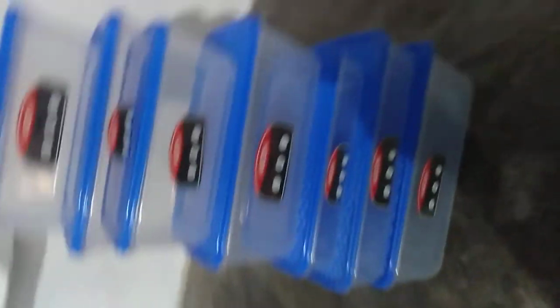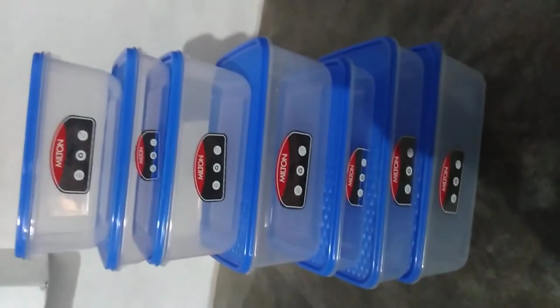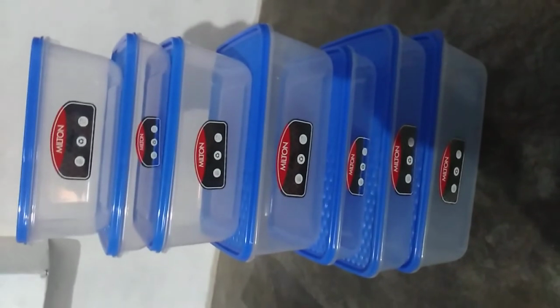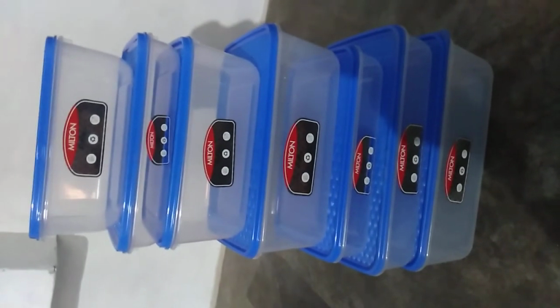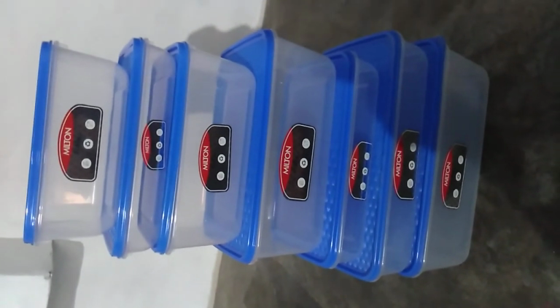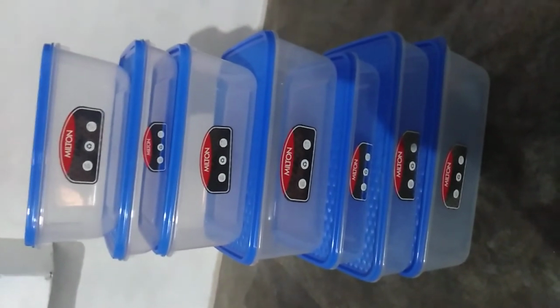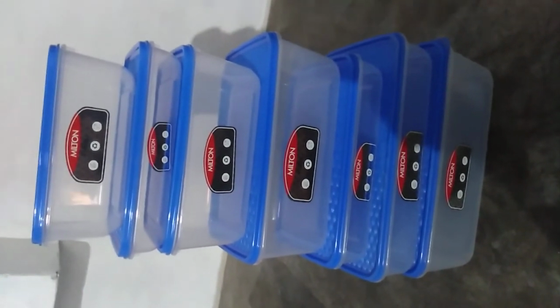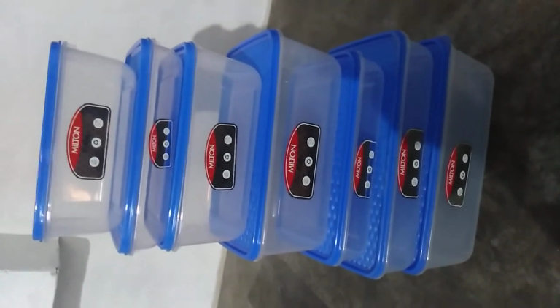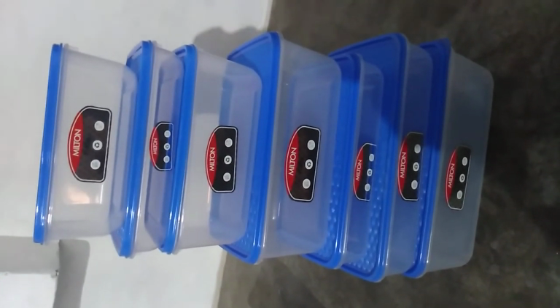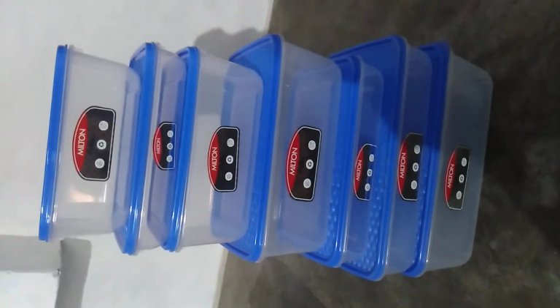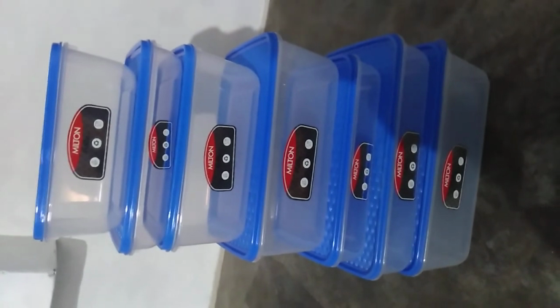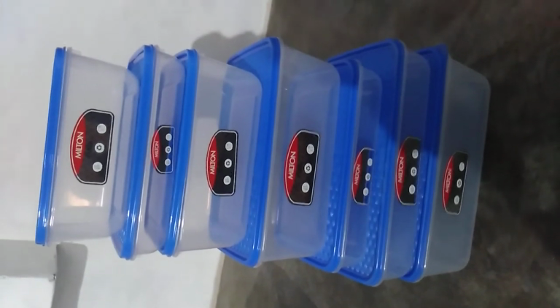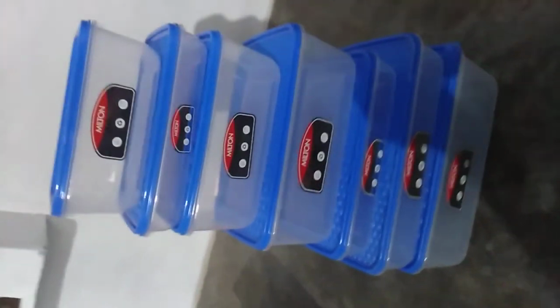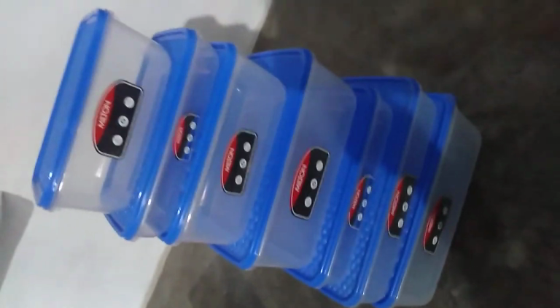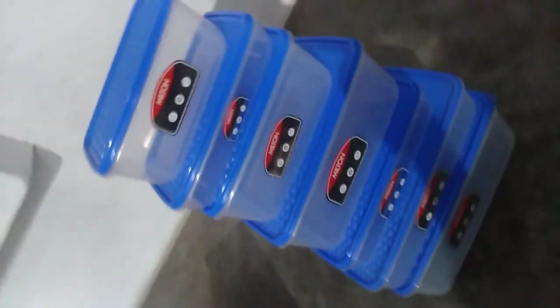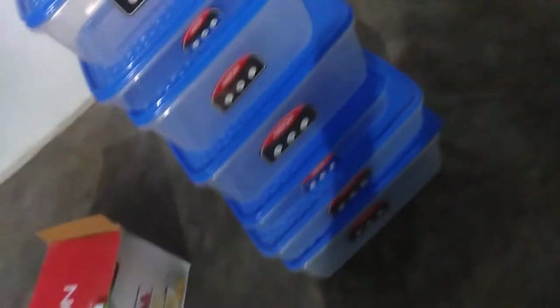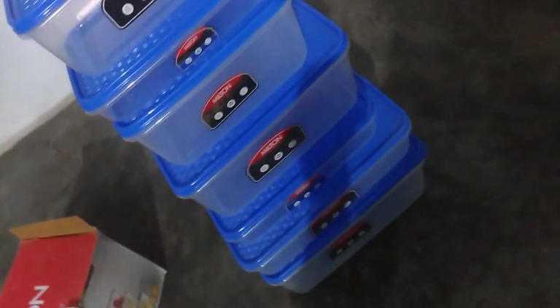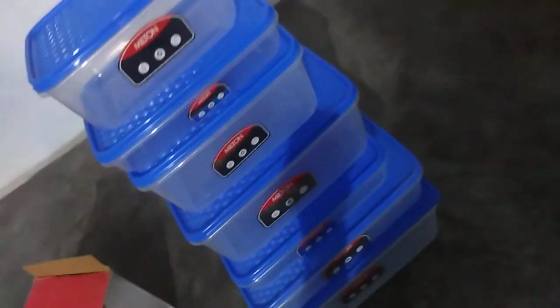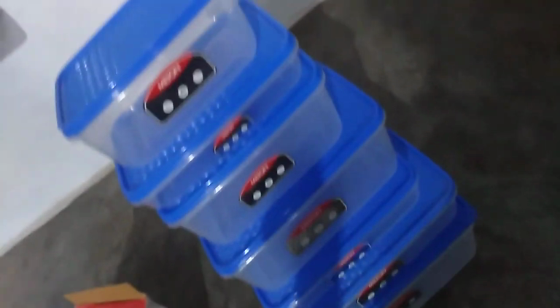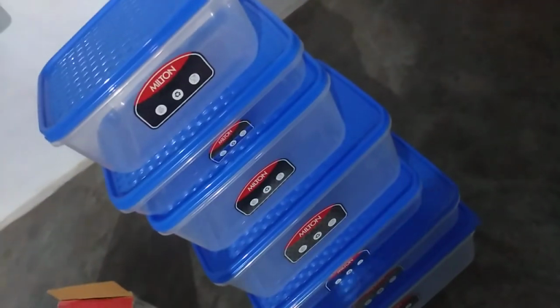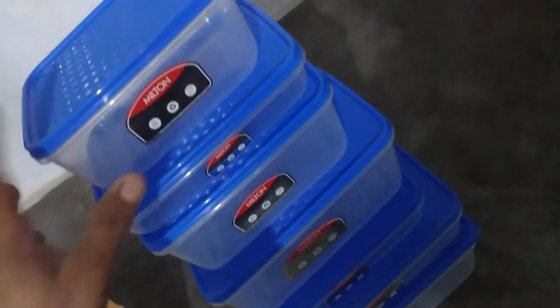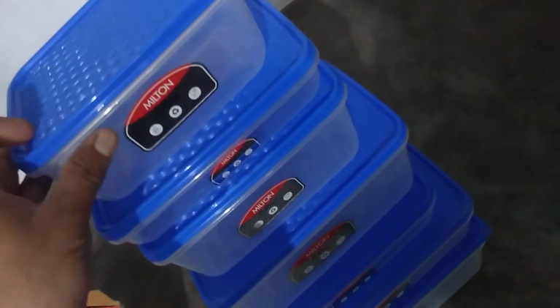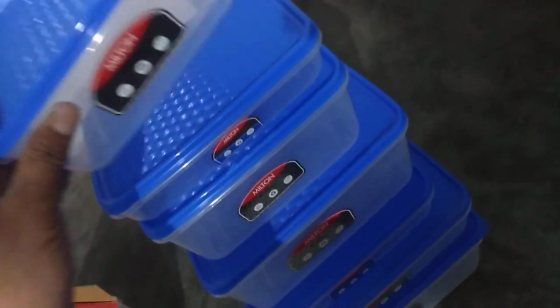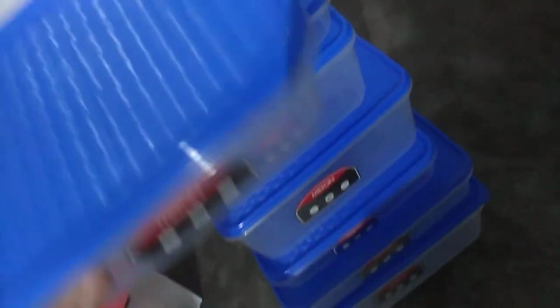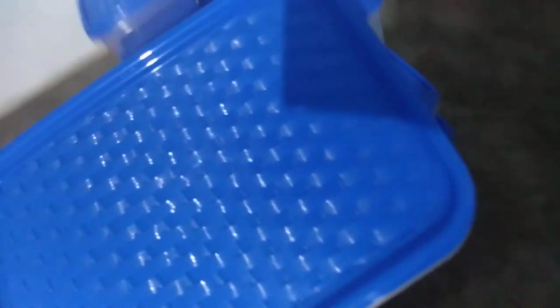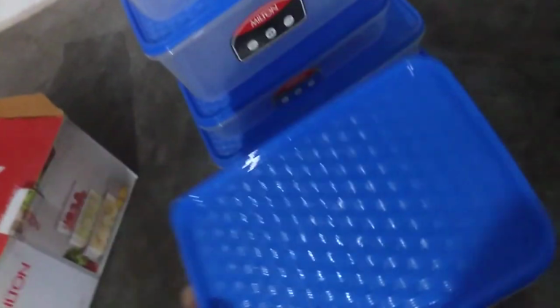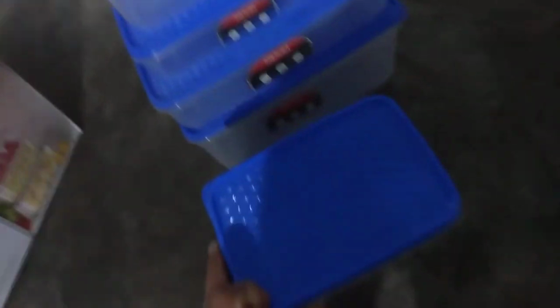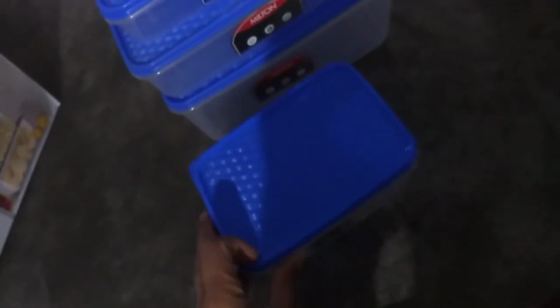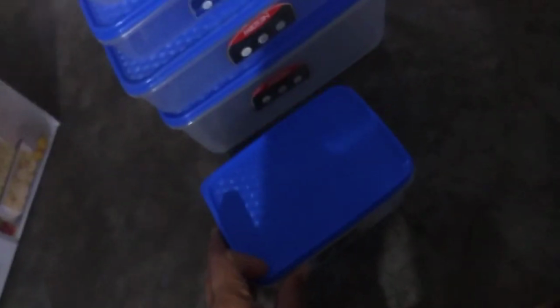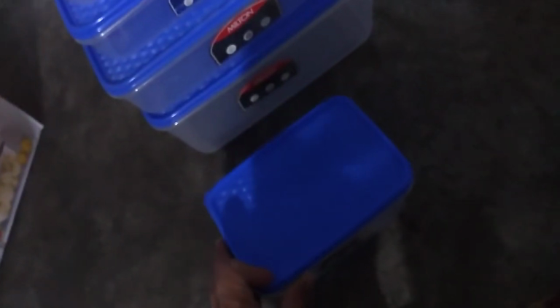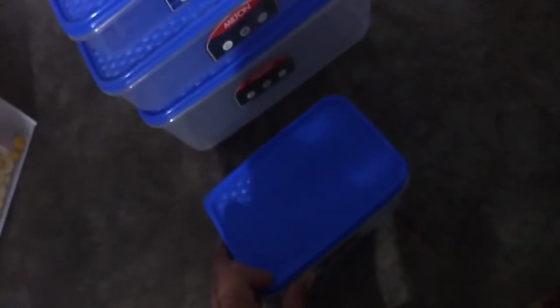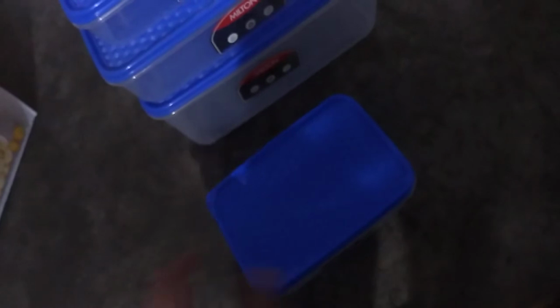This color container is not available on any website or local store. I bought these containers in the morning. Thank you.